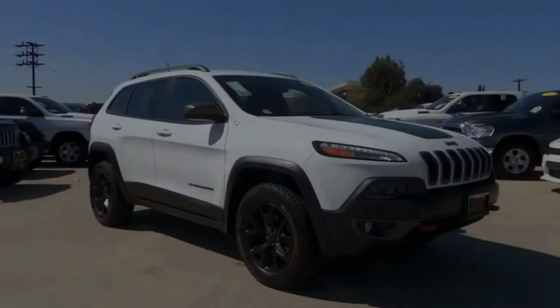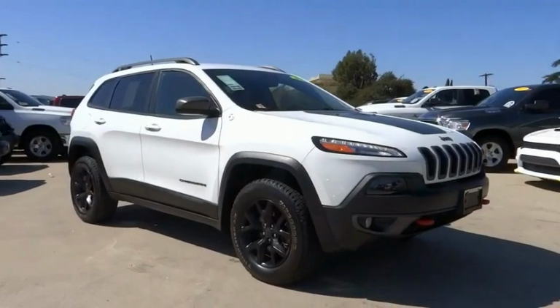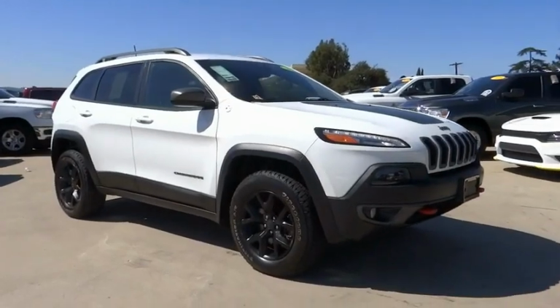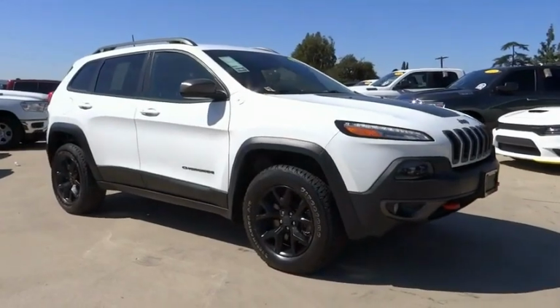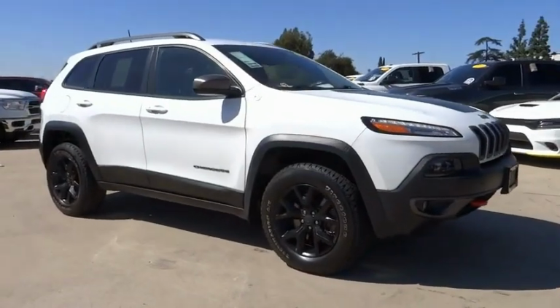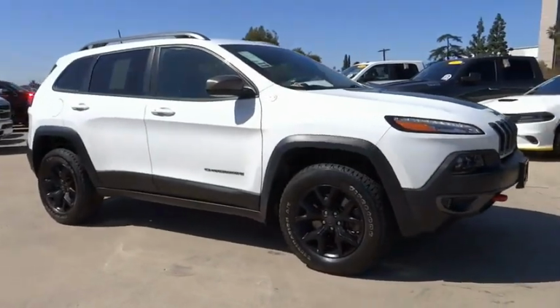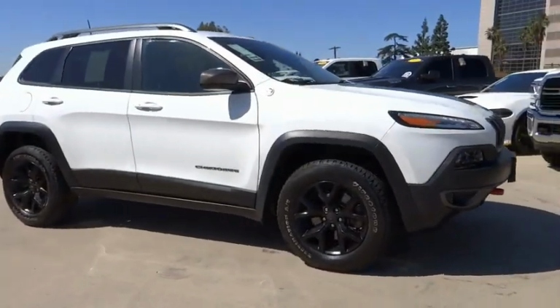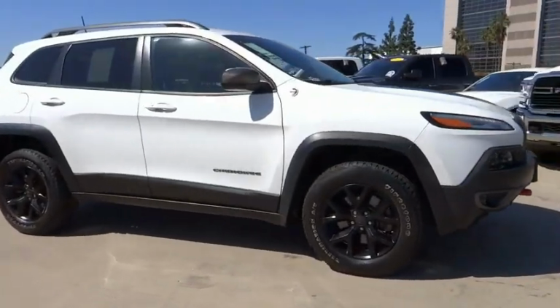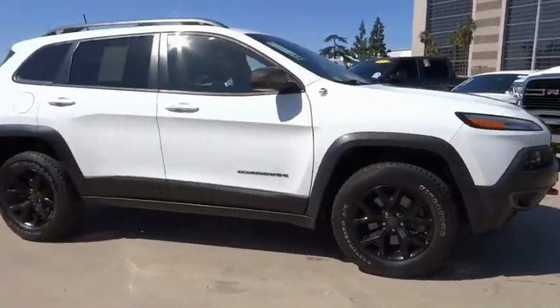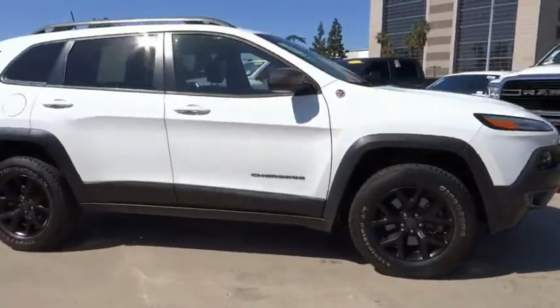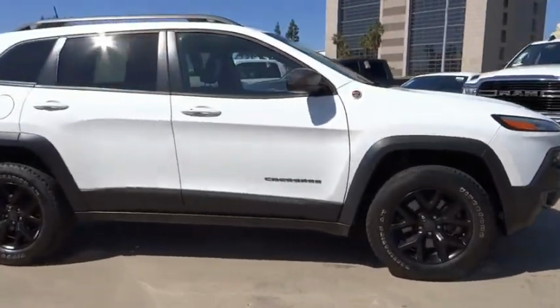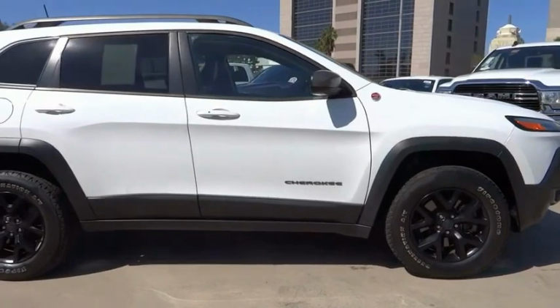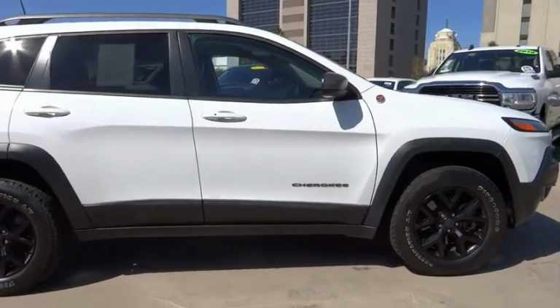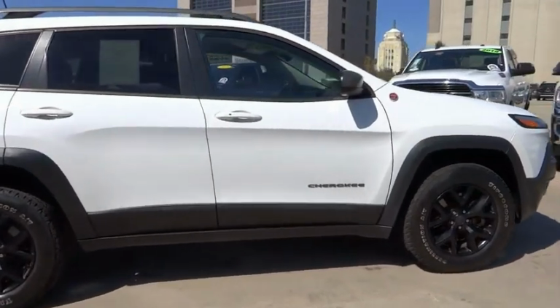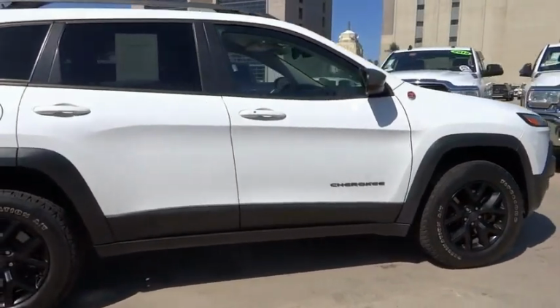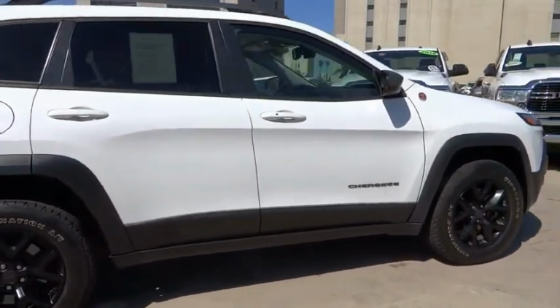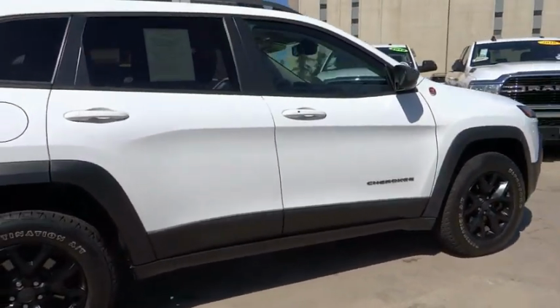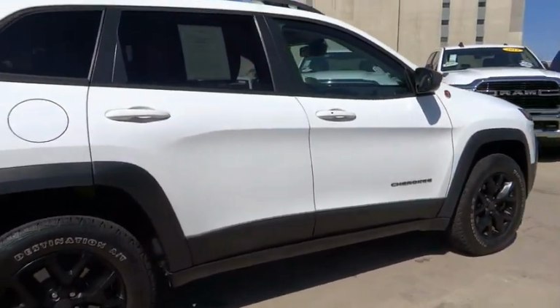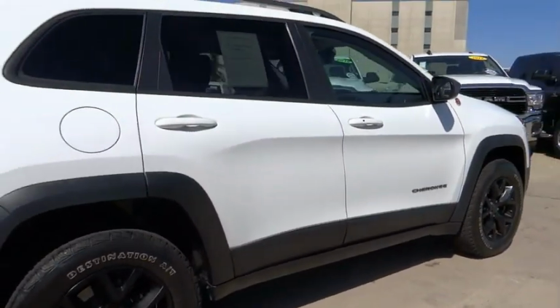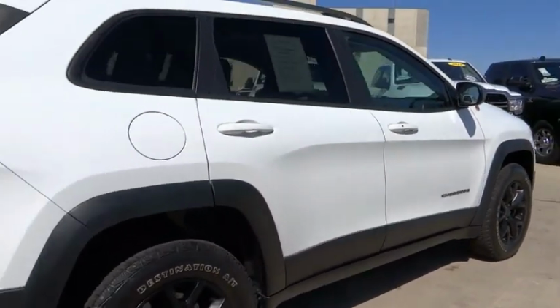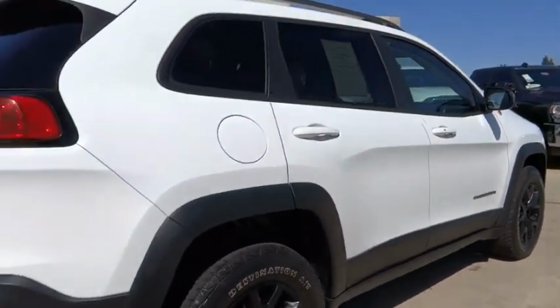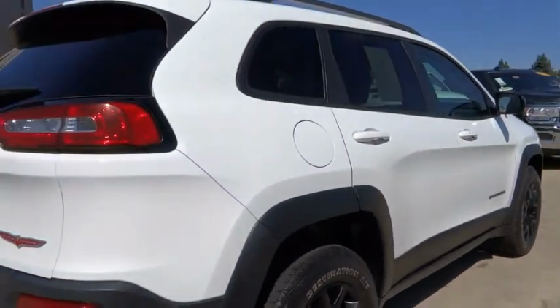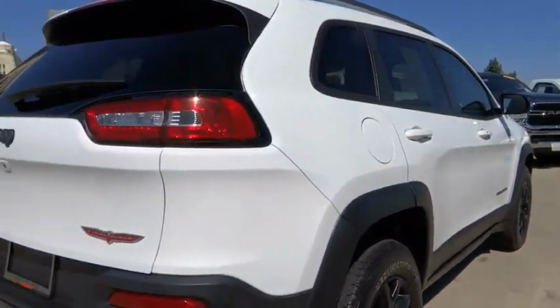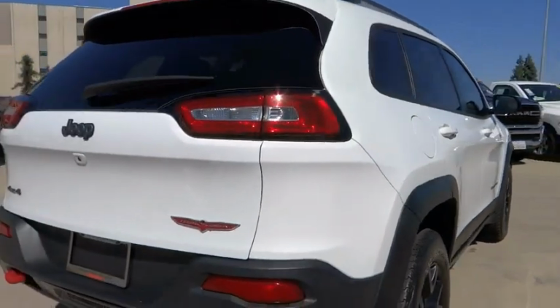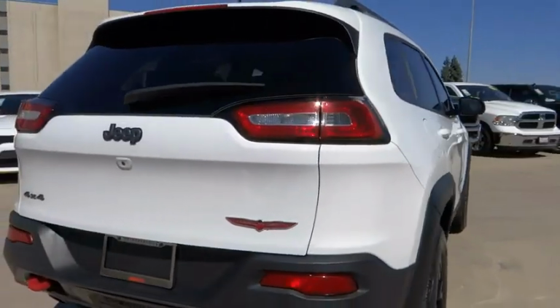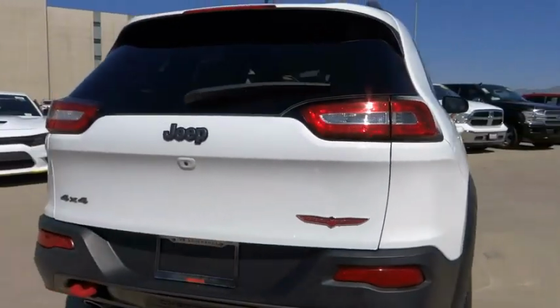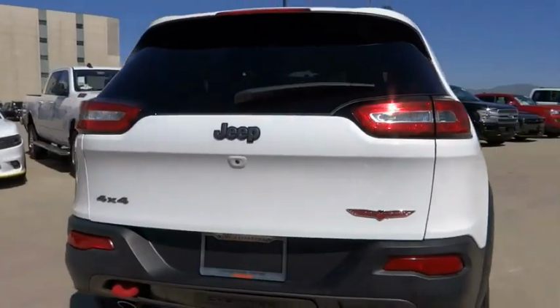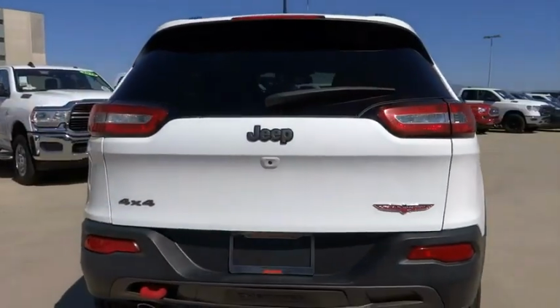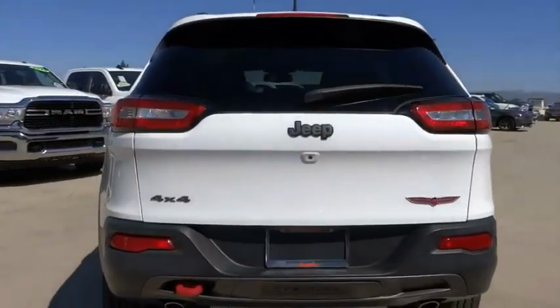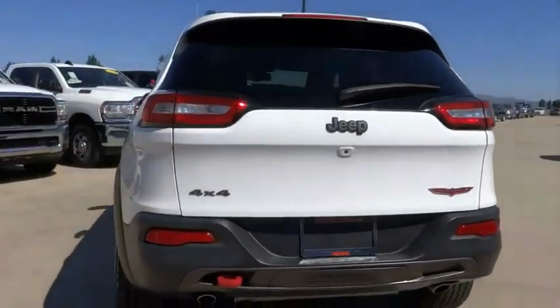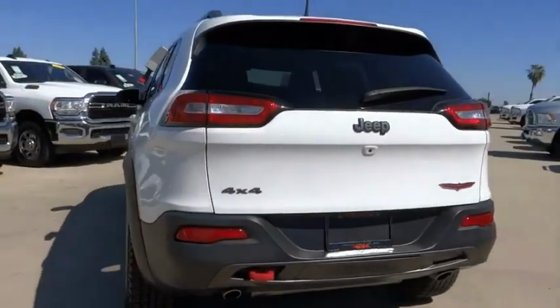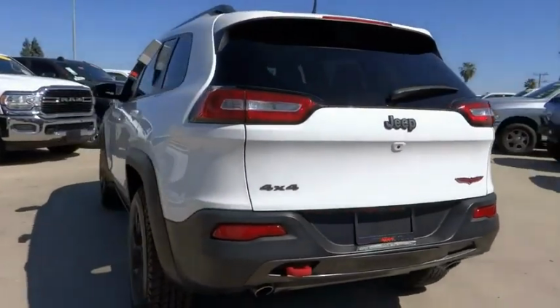Stop by and take a look at the 2017 Cherokee. The Jeep Cherokee offers superior off-road capability. This makes the Cherokee a fine choice for families who venture off-road or vacation in the mountains or other remote areas.